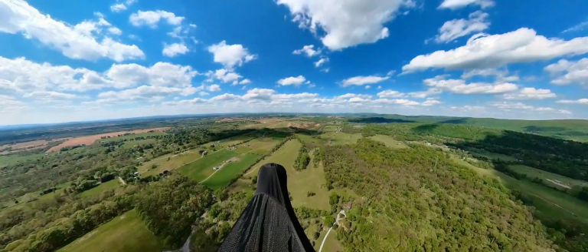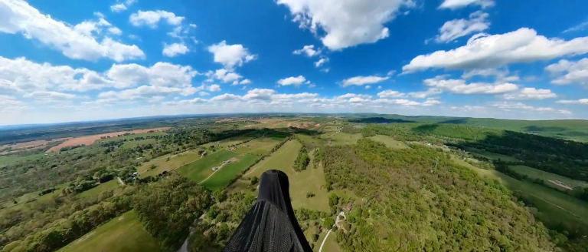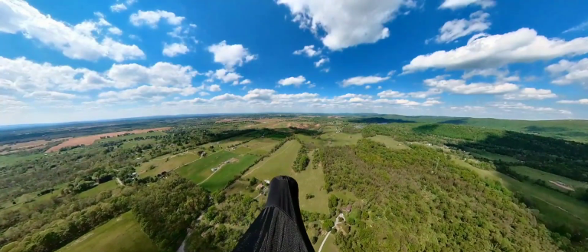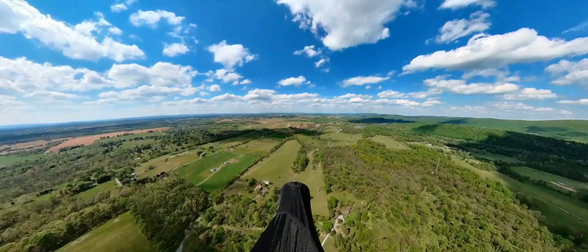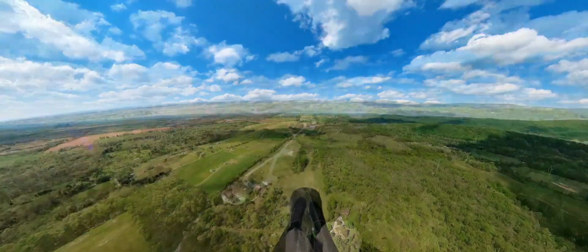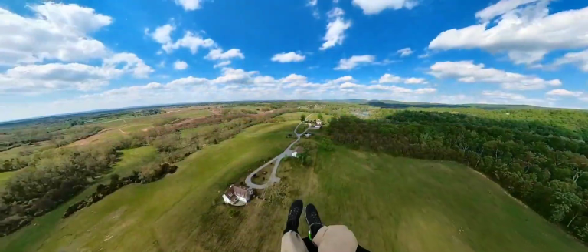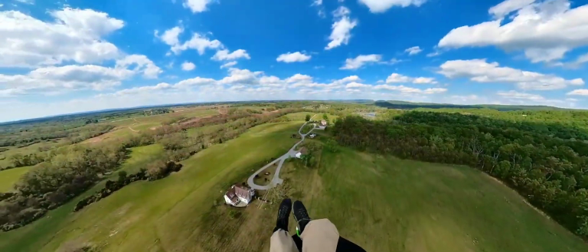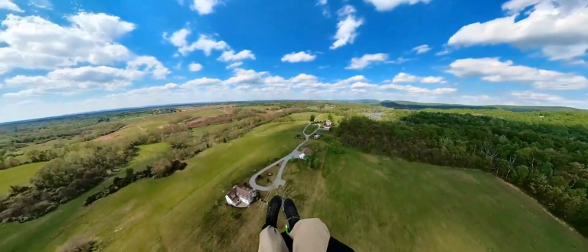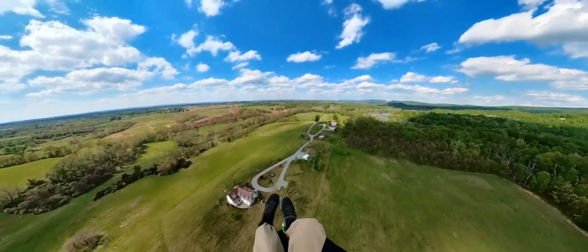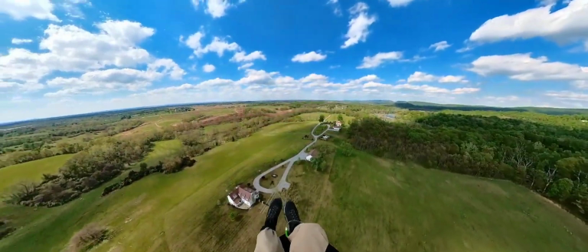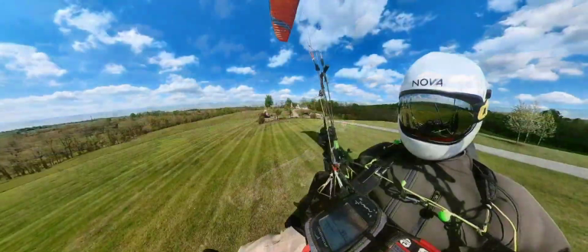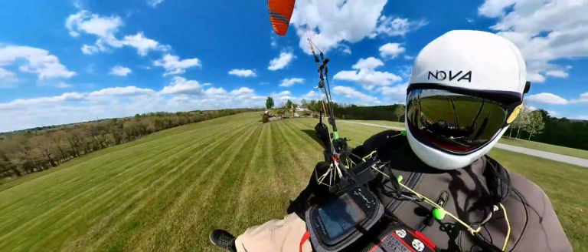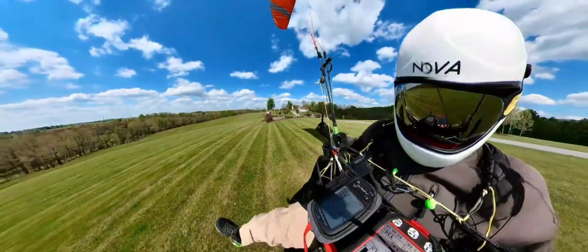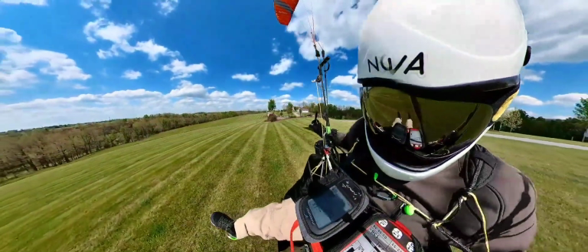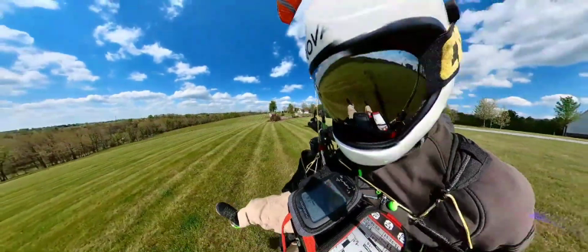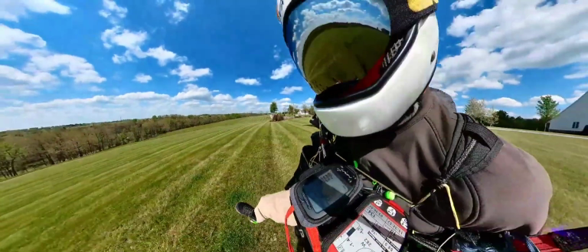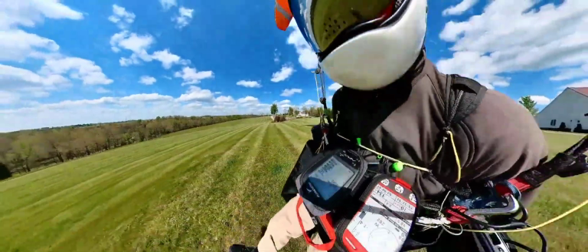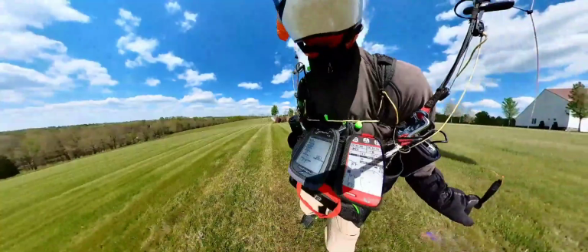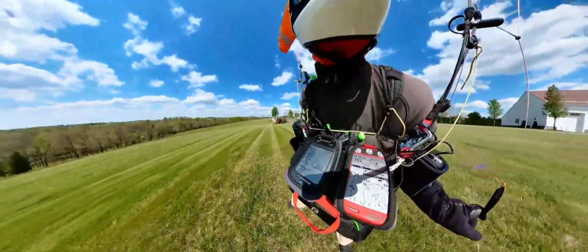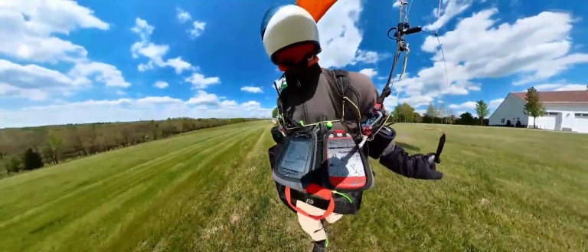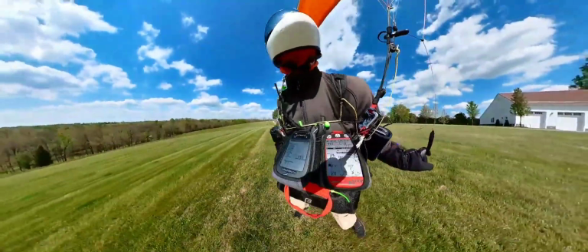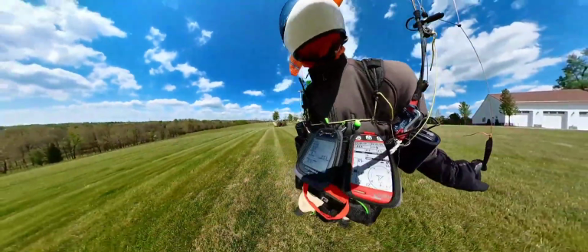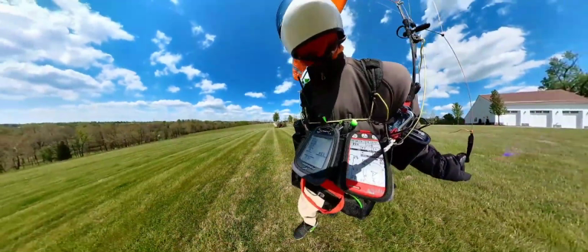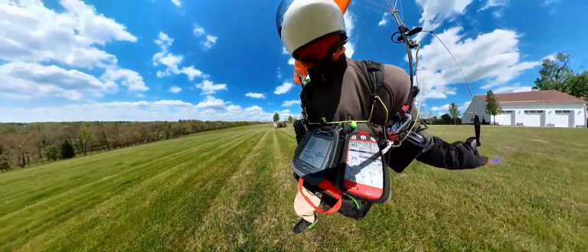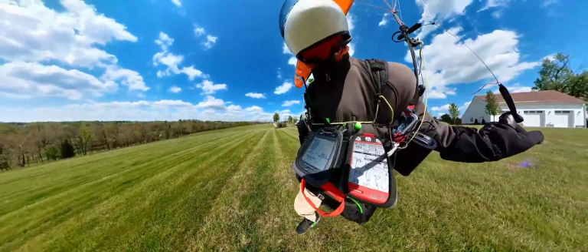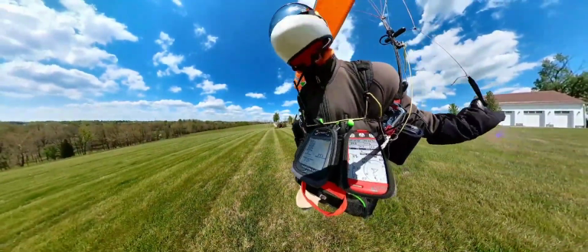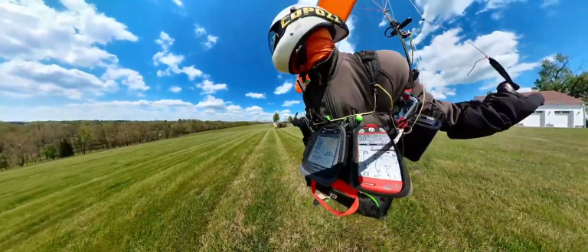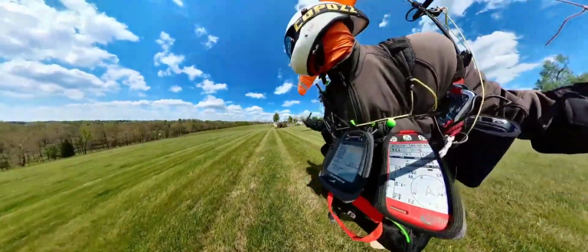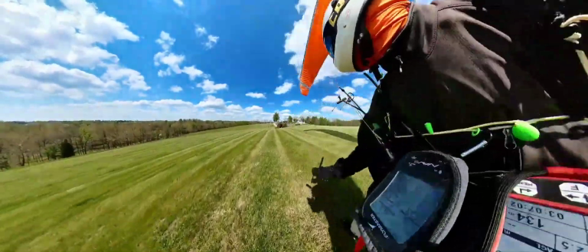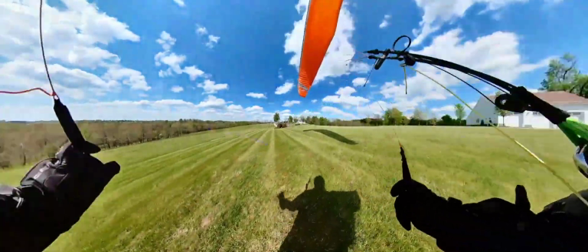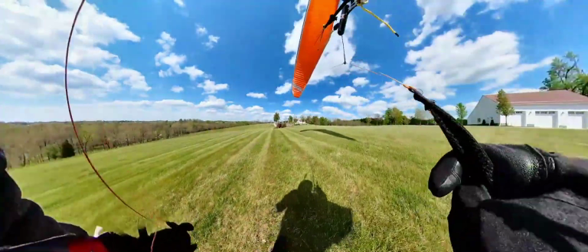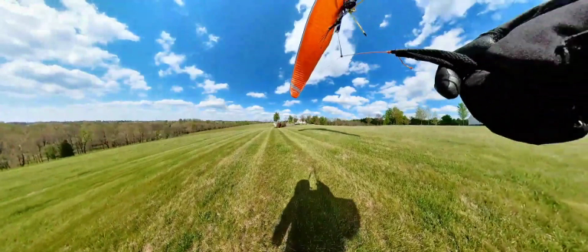On the outskirts of Charlestown, West Virginia I set up to land on a very nice property called Highland Farm, owned by some wealthy people. But no one is home unfortunately.